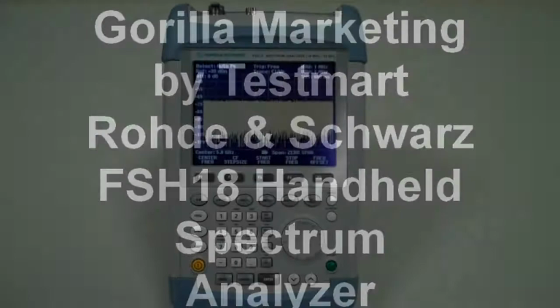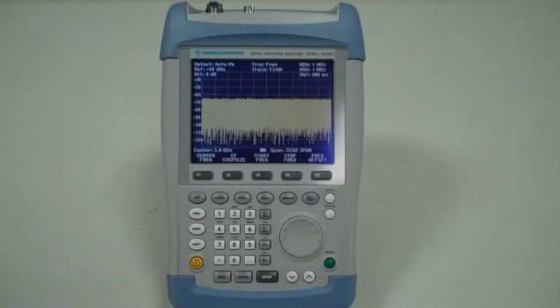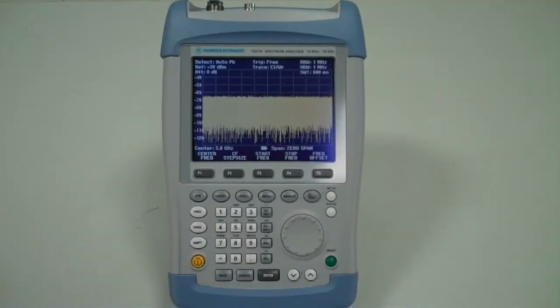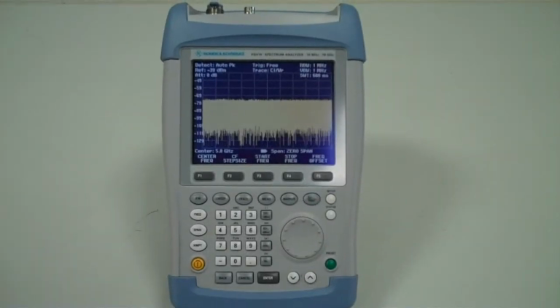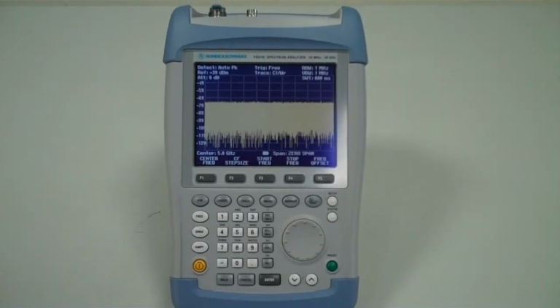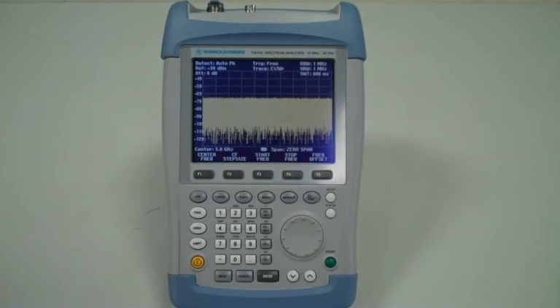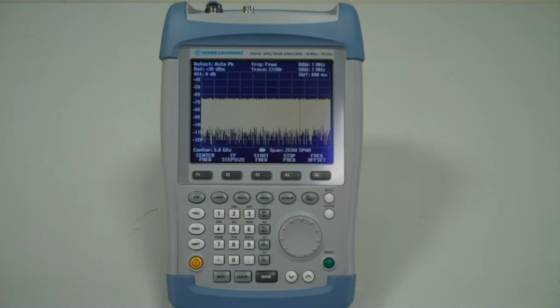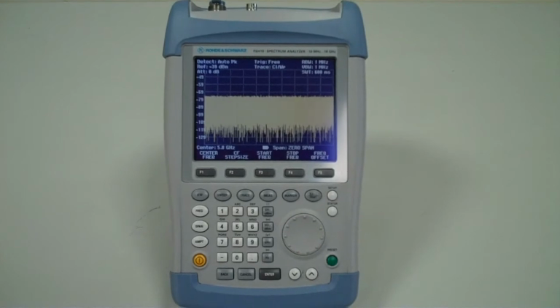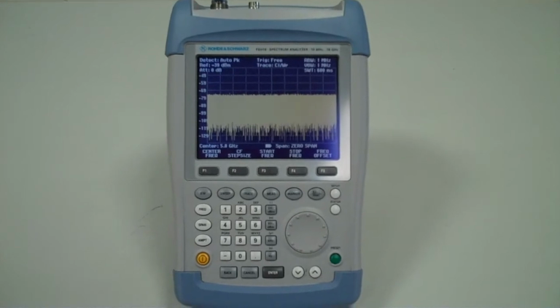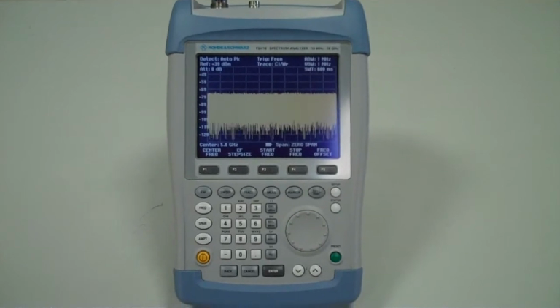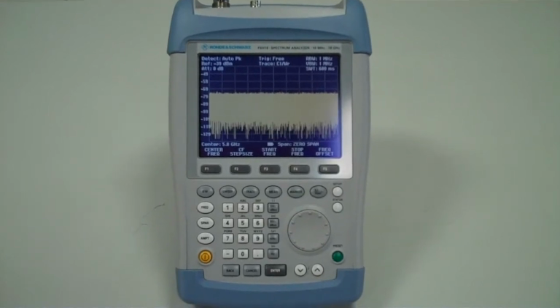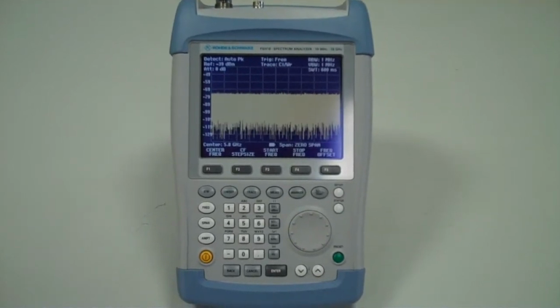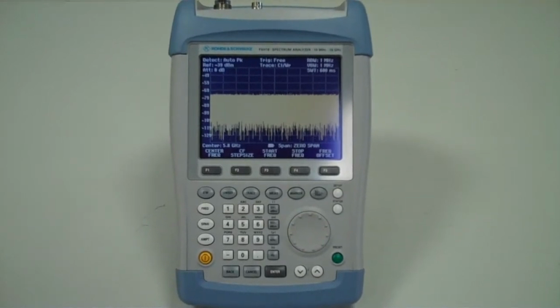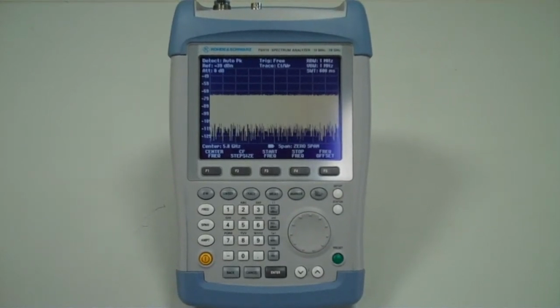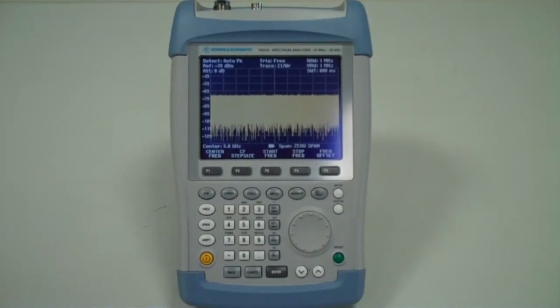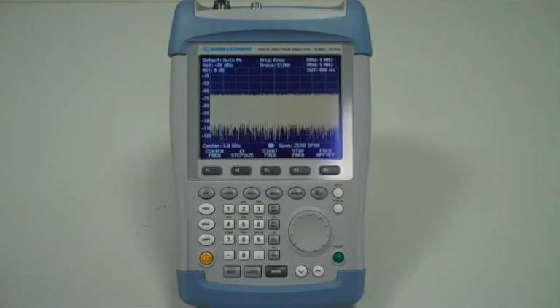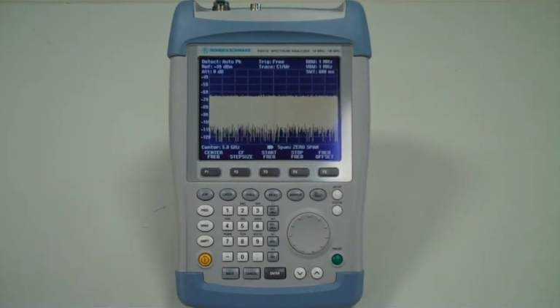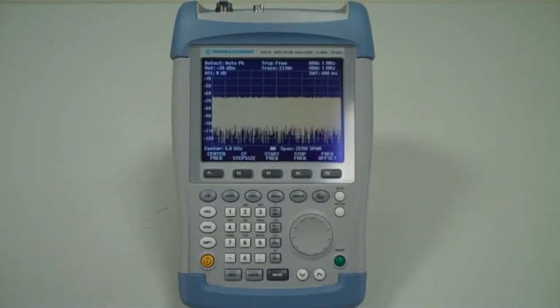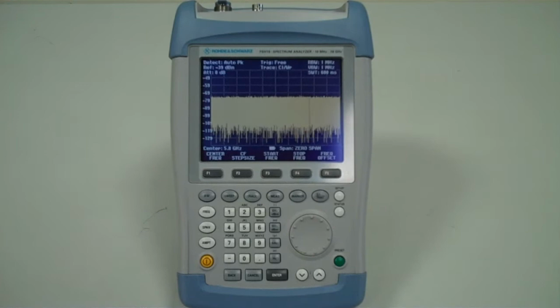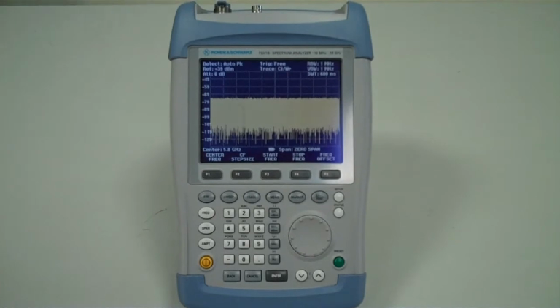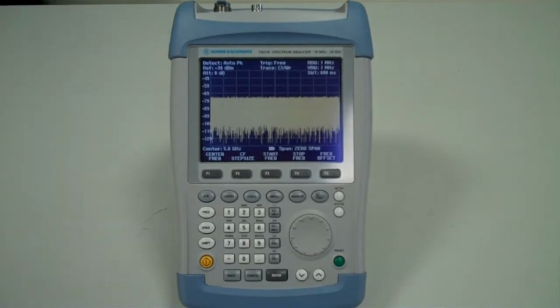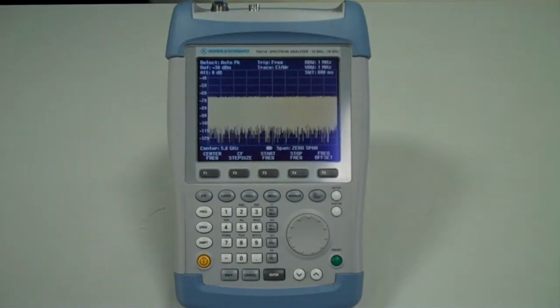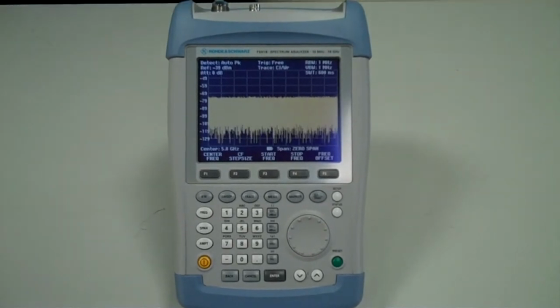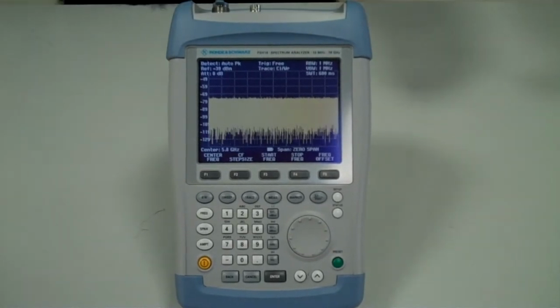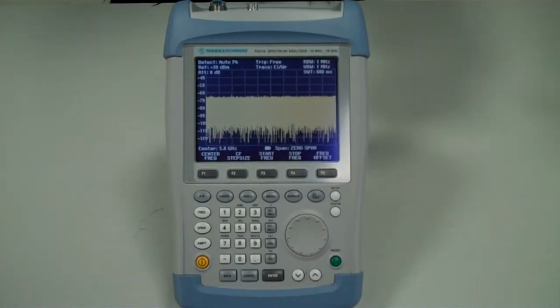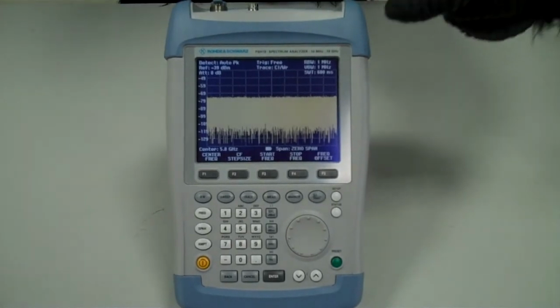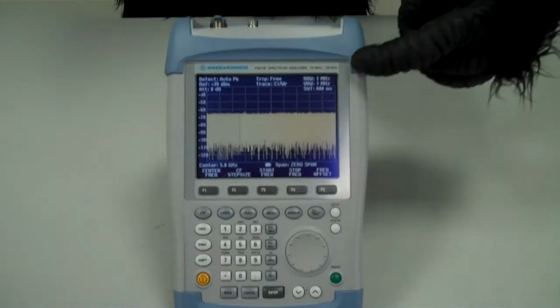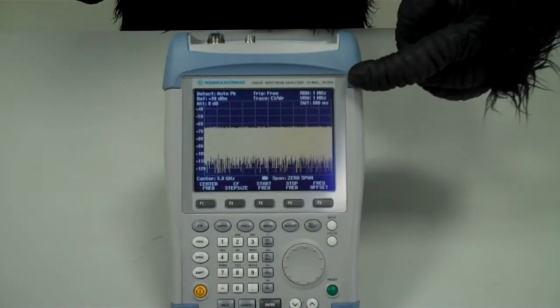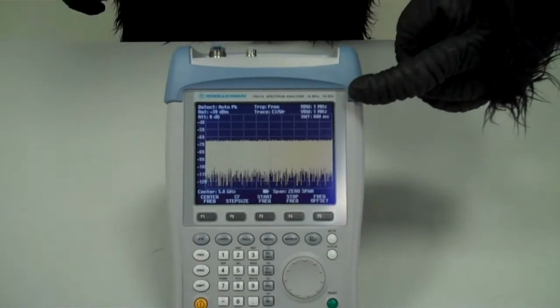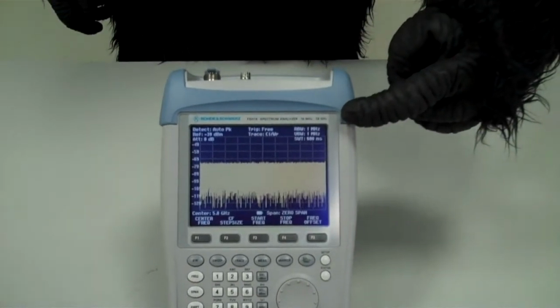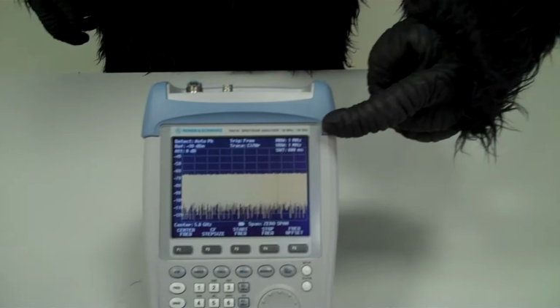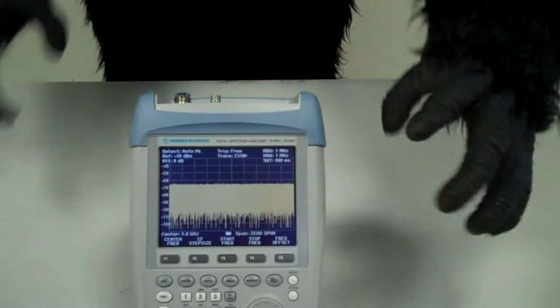Welcome to Technical Communities Gorilla Marketing TV, Rohde & Schwarz FSH-18 episode. The Rohde & Schwarz FSH-18 is an 18 GHz, fully featured spectrum analyzer in a handheld format.